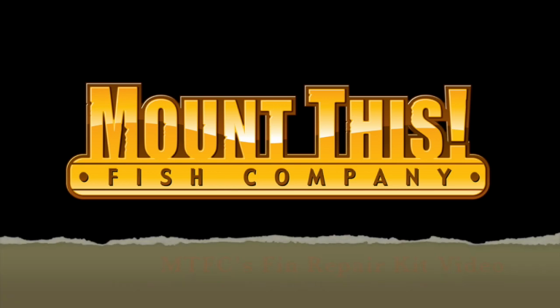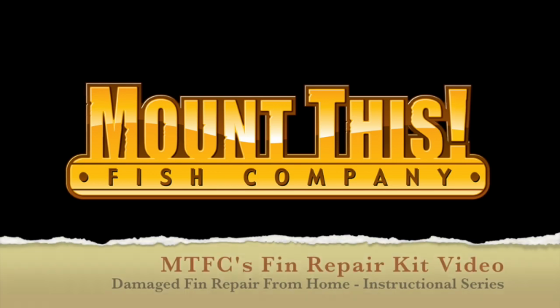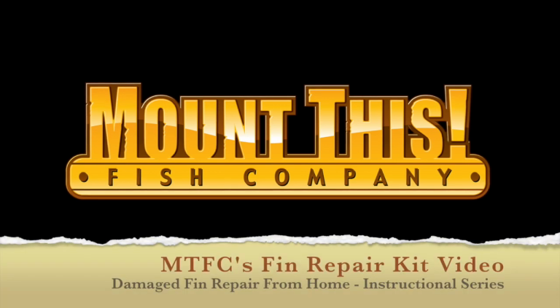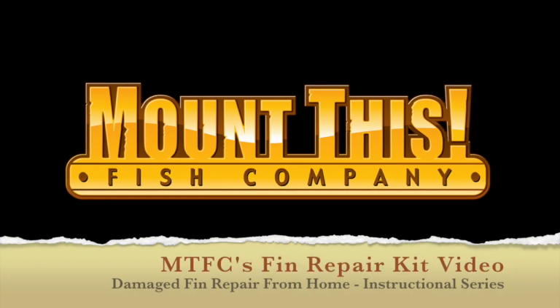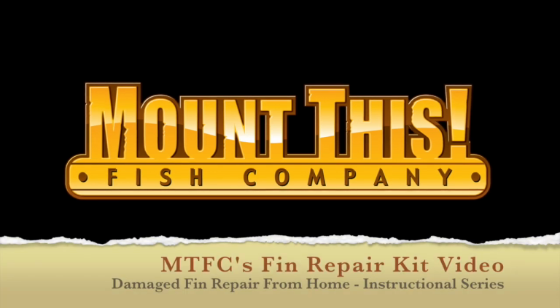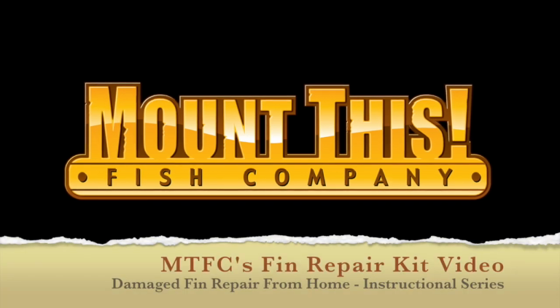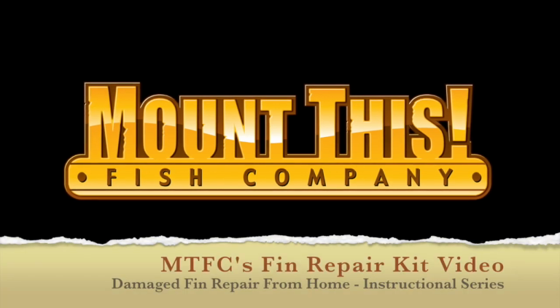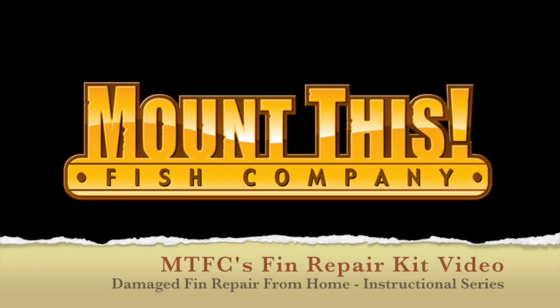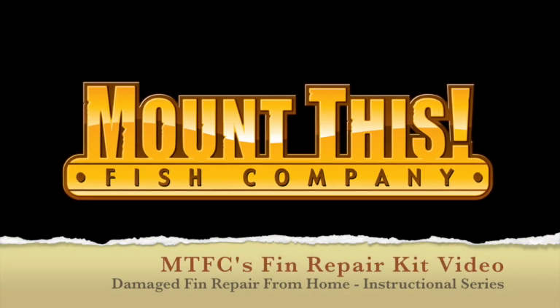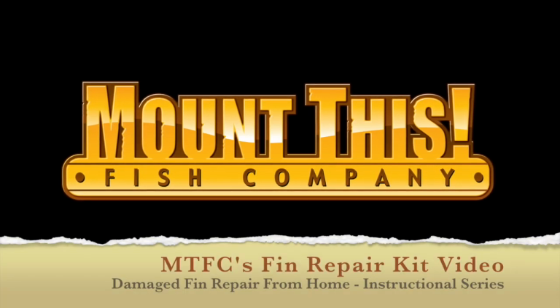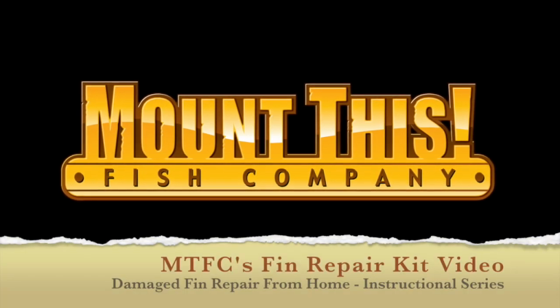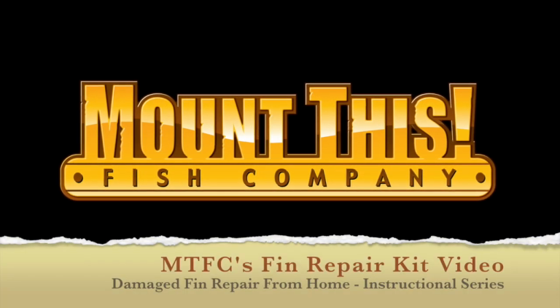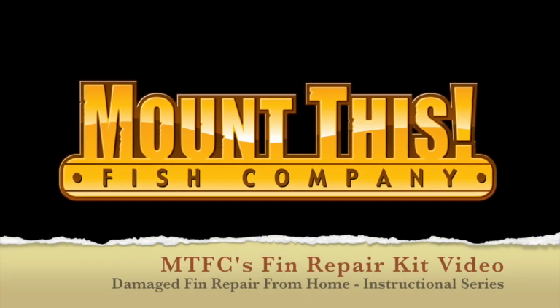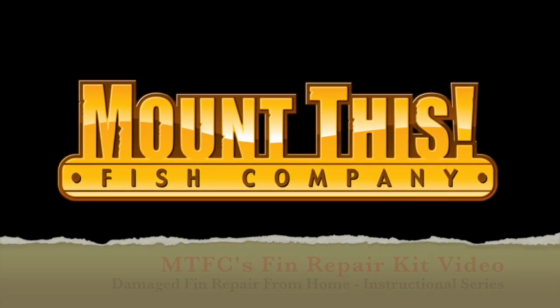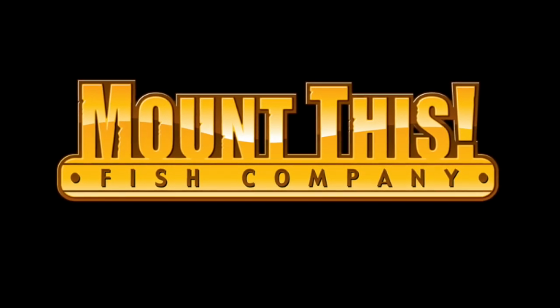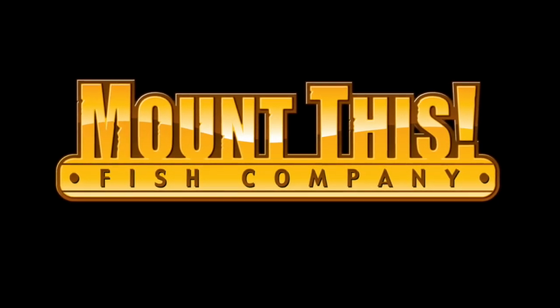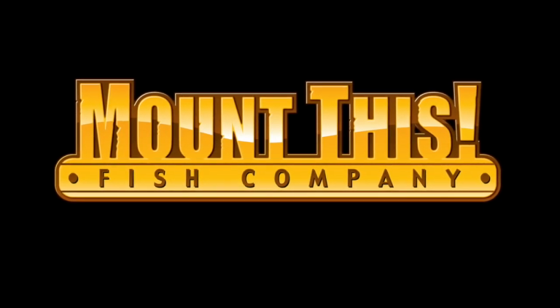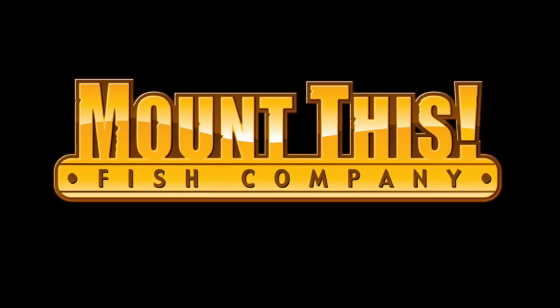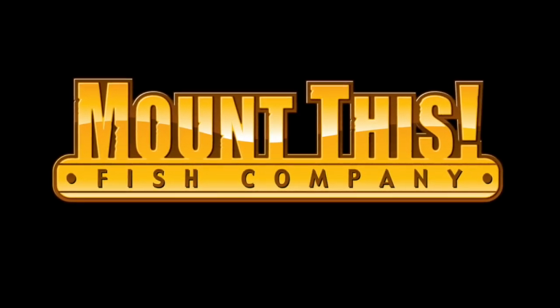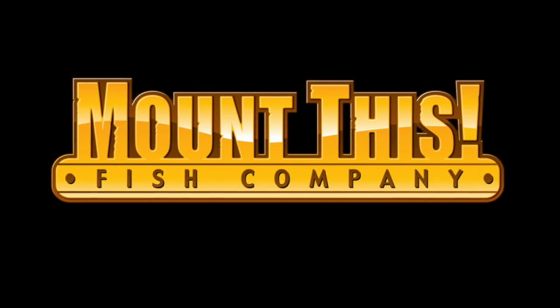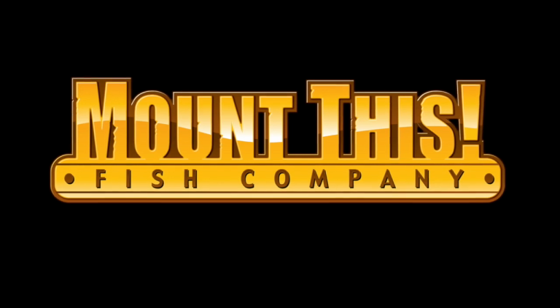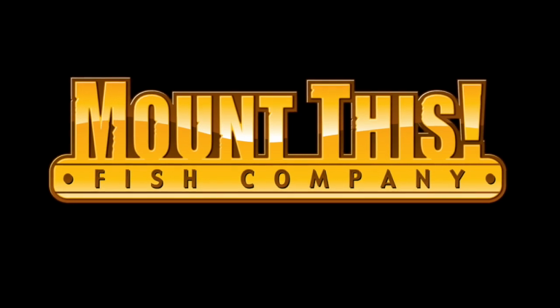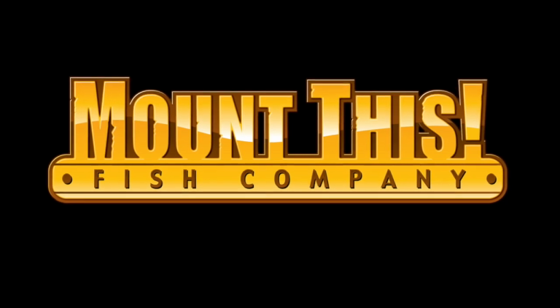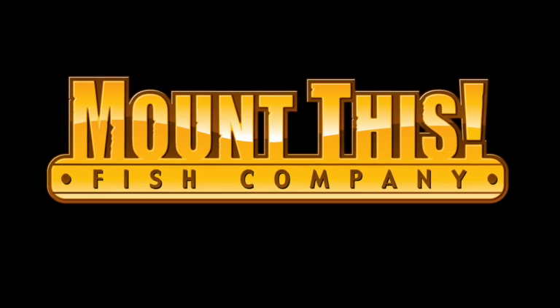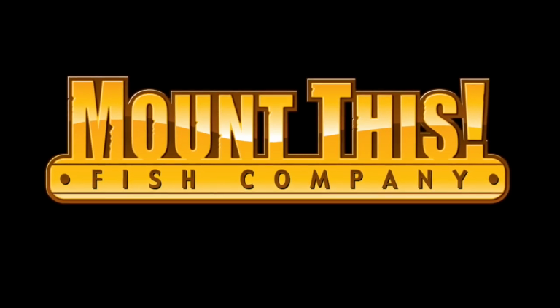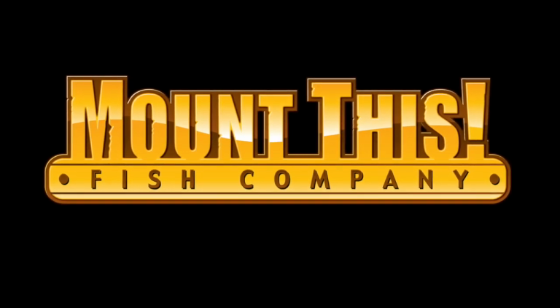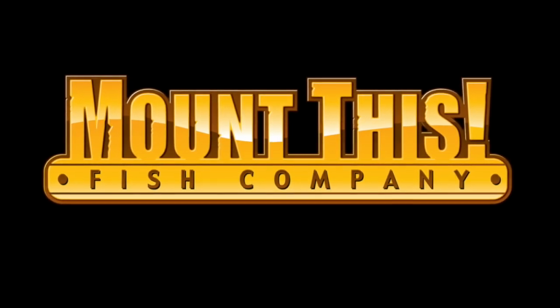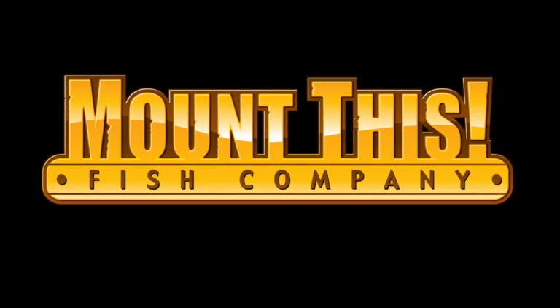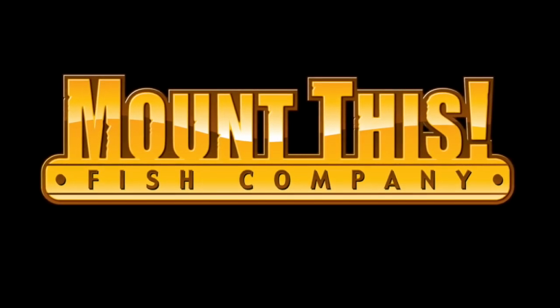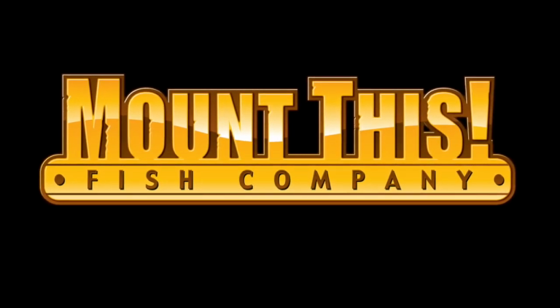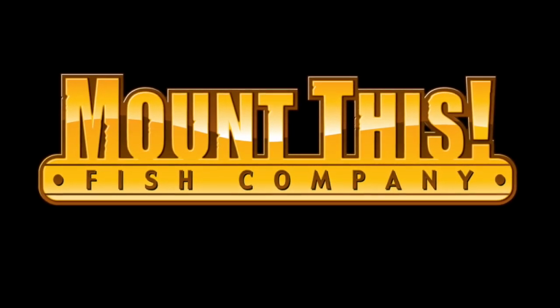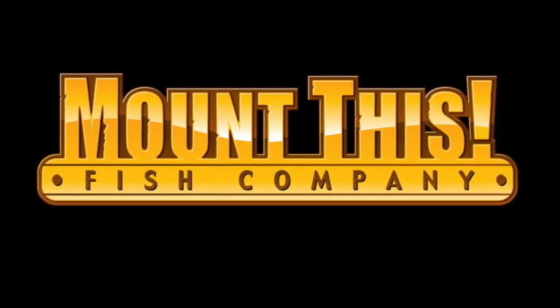Welcome to Mount This Fish Company's fin repair kit video. This video will teach you how to repair a damaged fin or tail from your home.